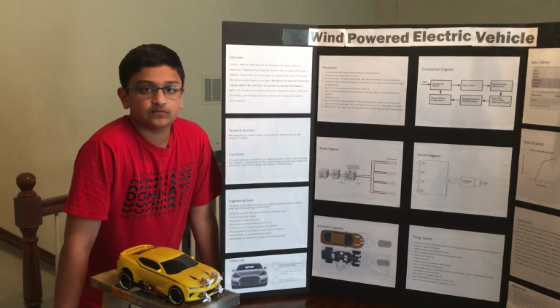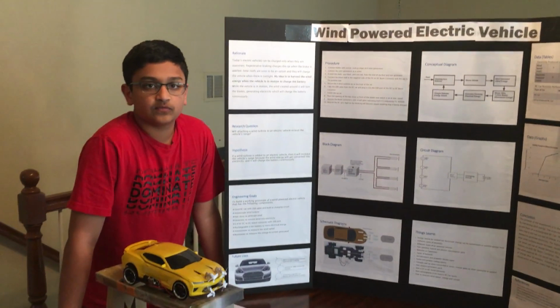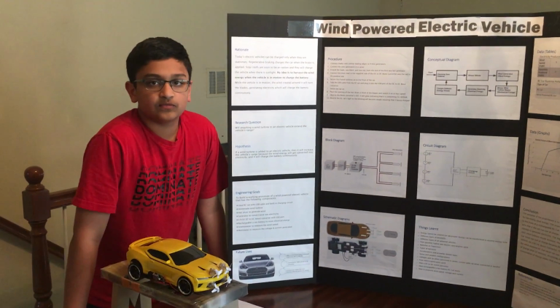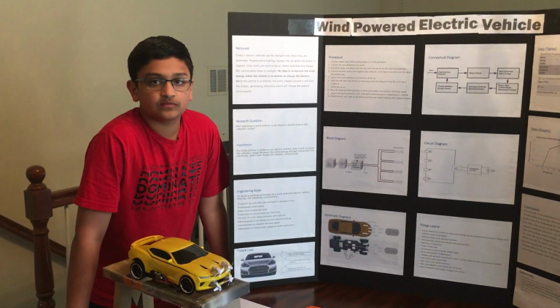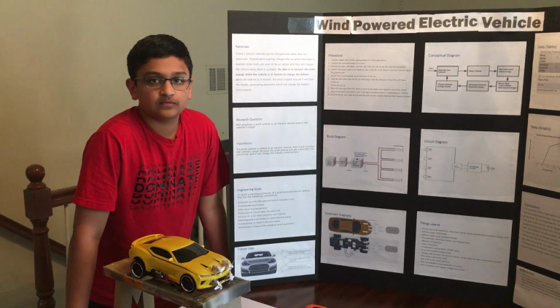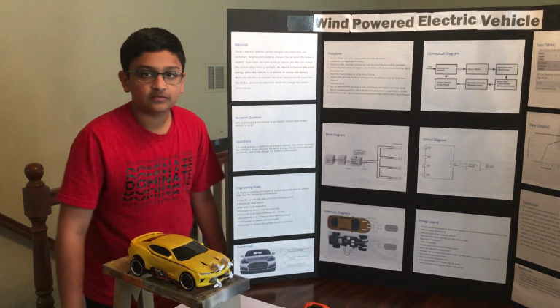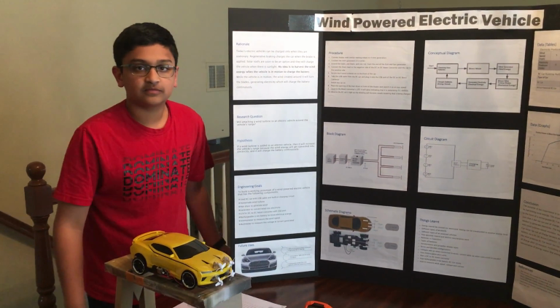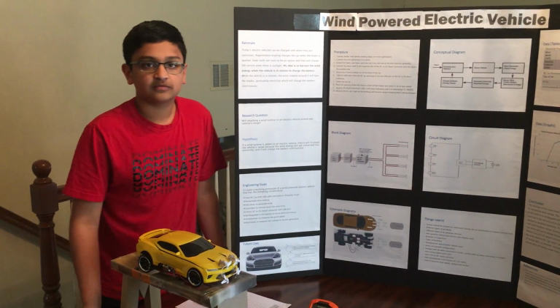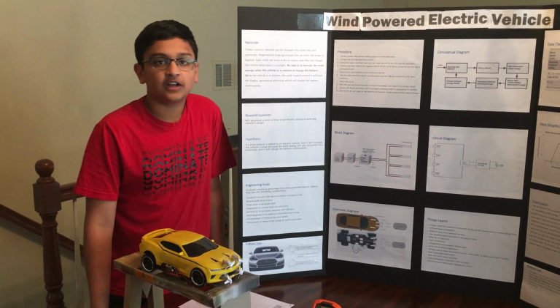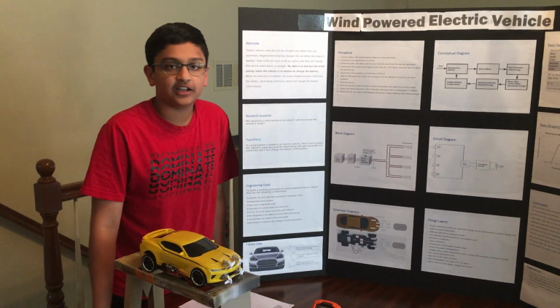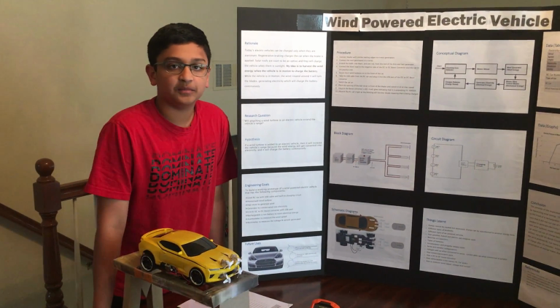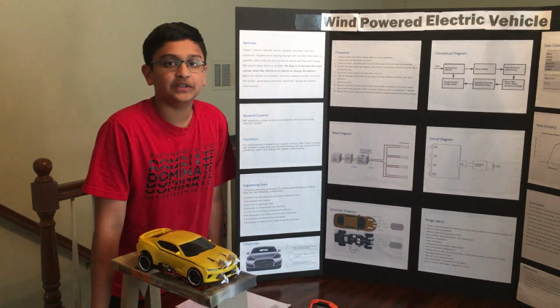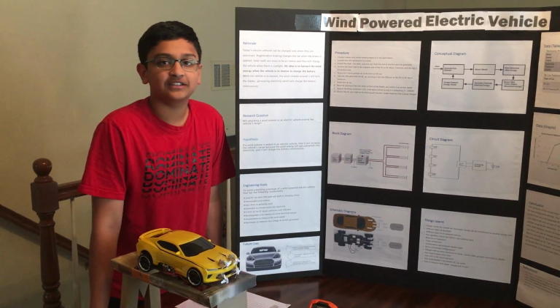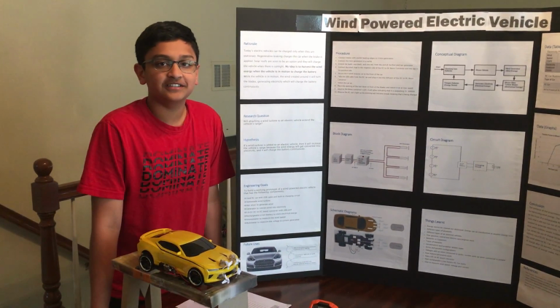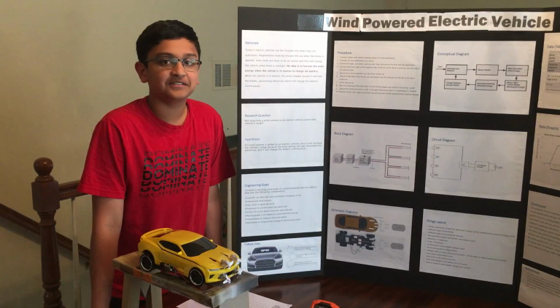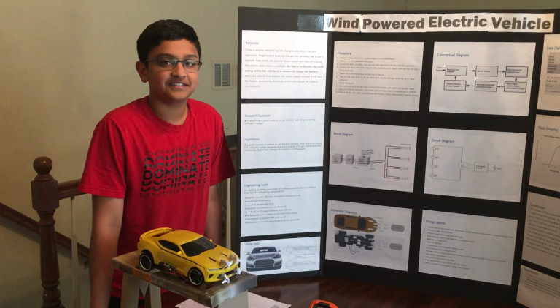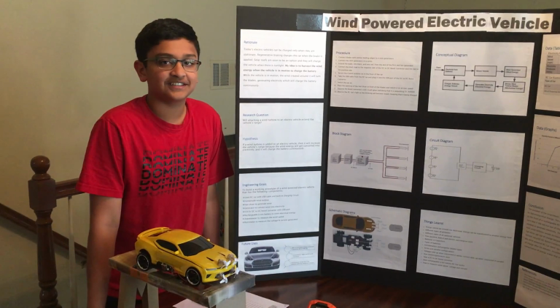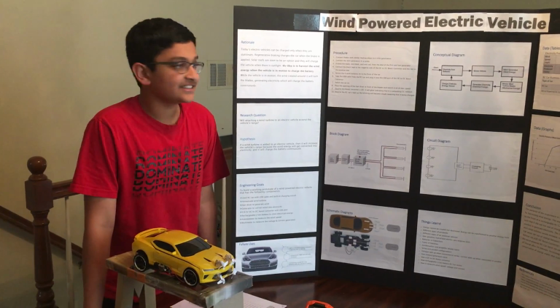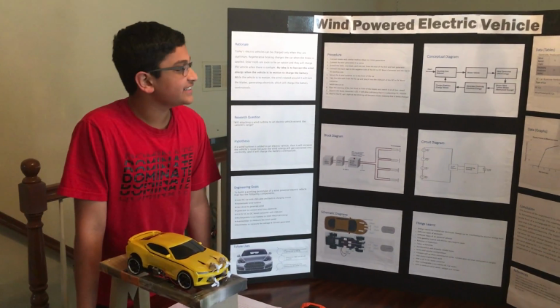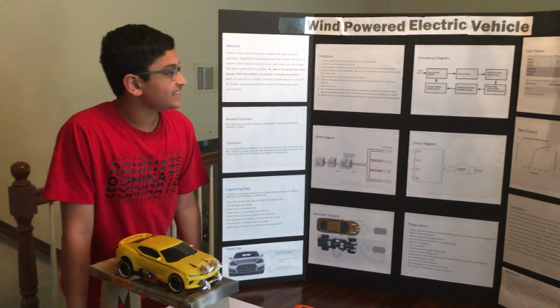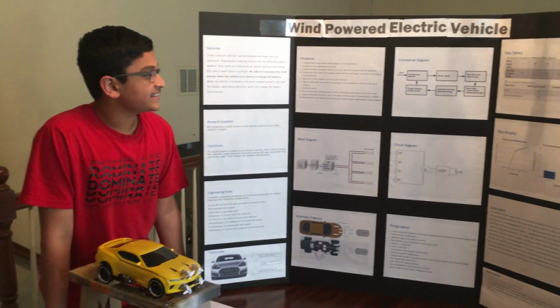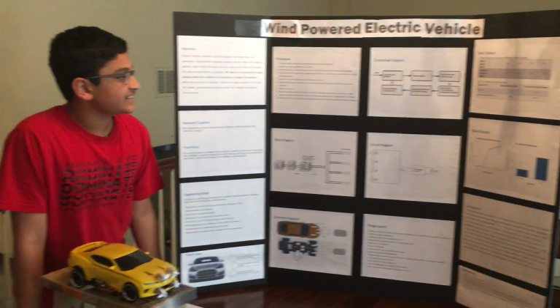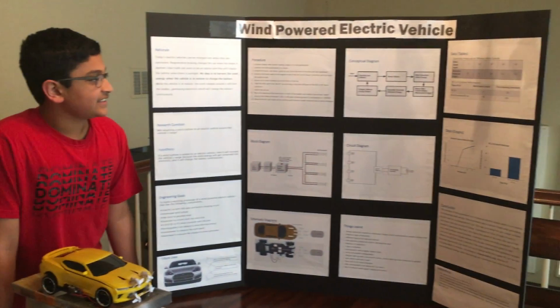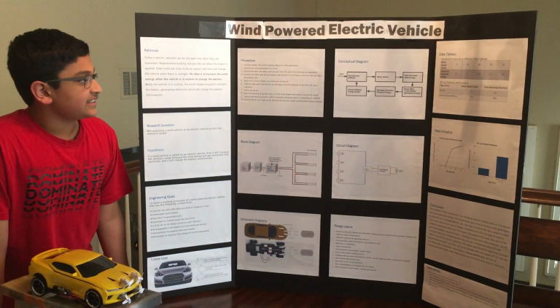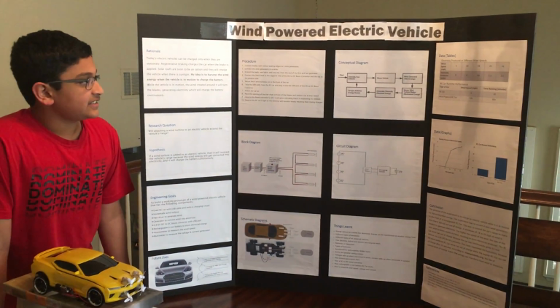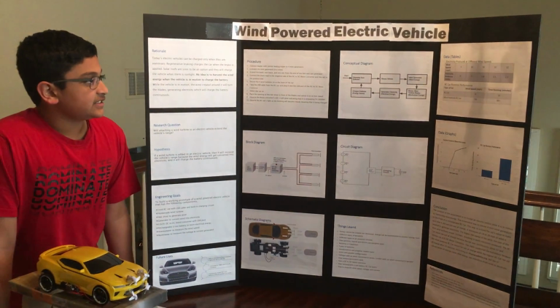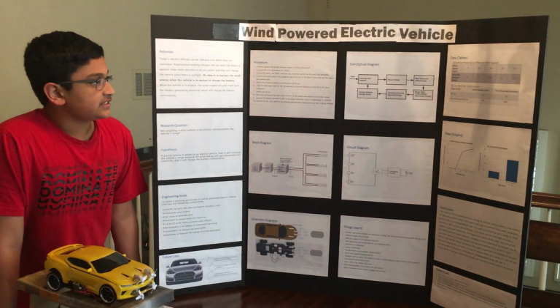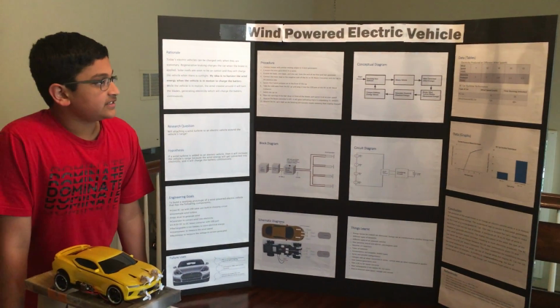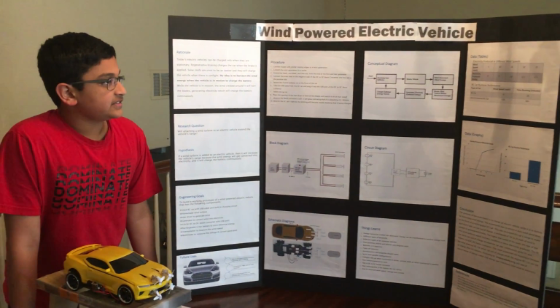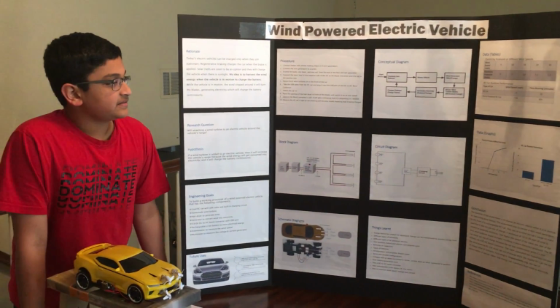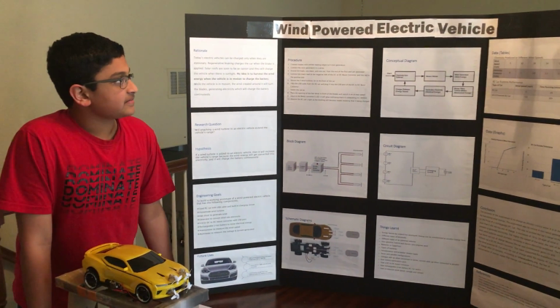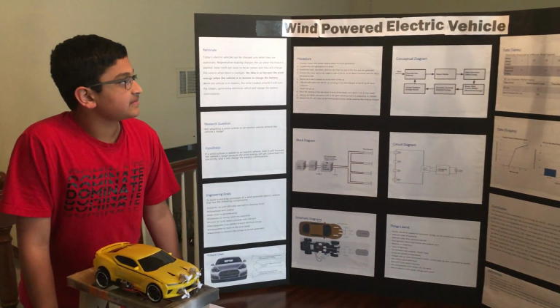Hello Pranav, how are you doing today? Hi, I'm doing good. Alright, so we've got an interesting project here. Tell me something about it.